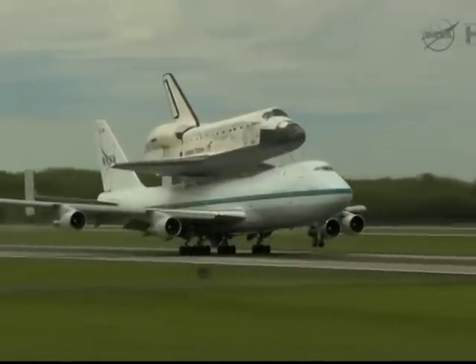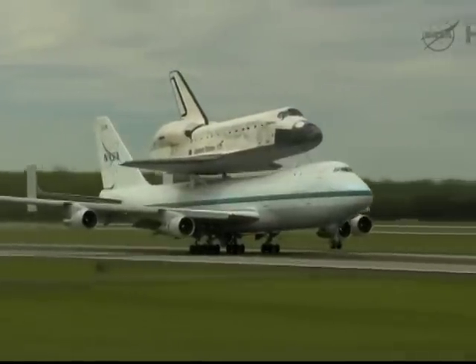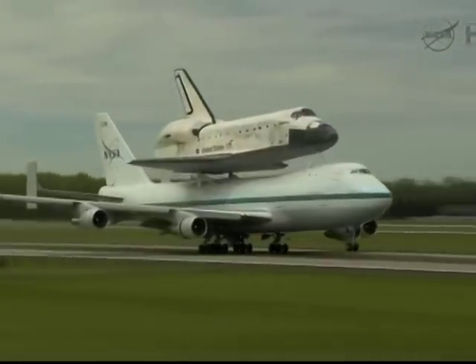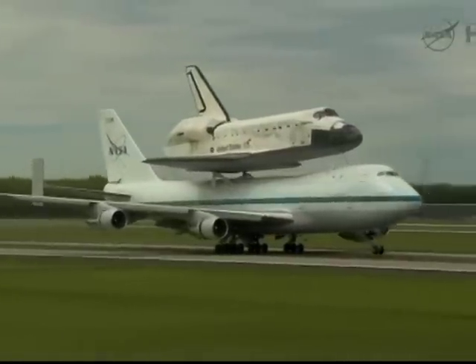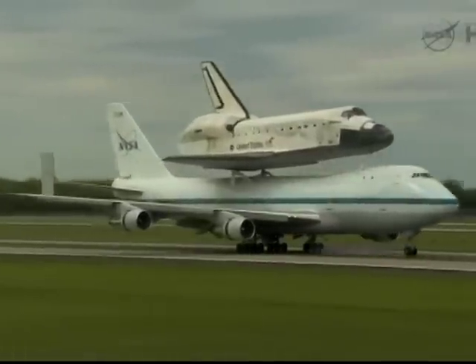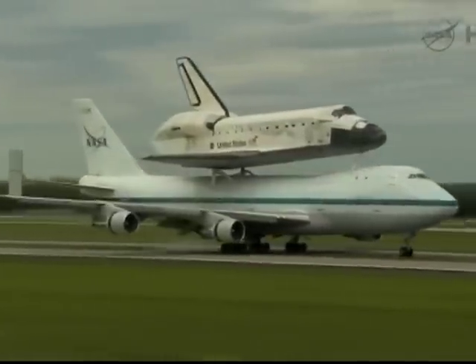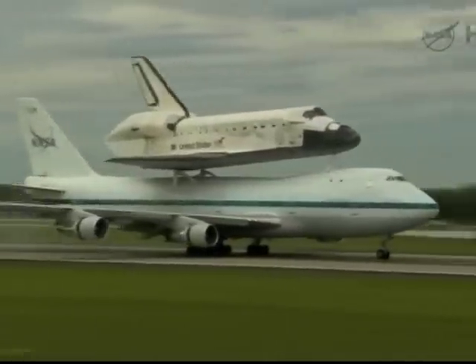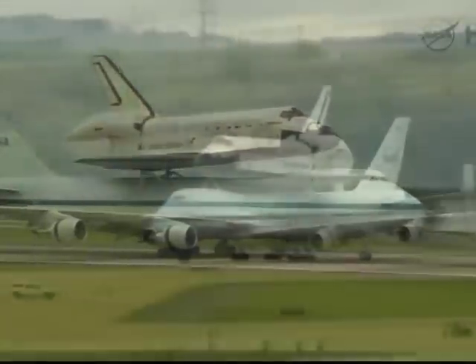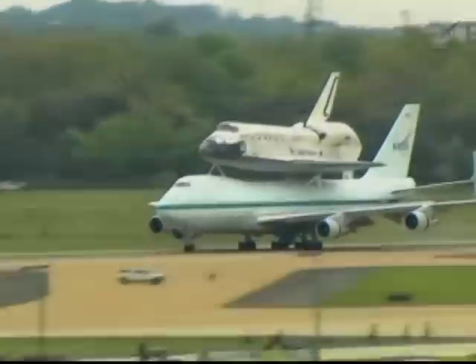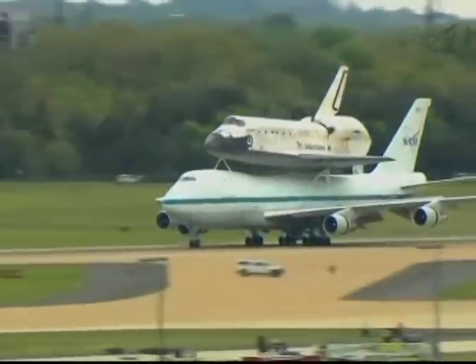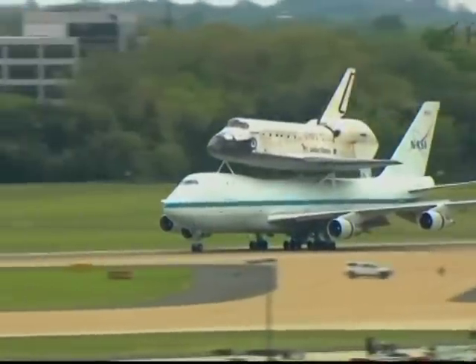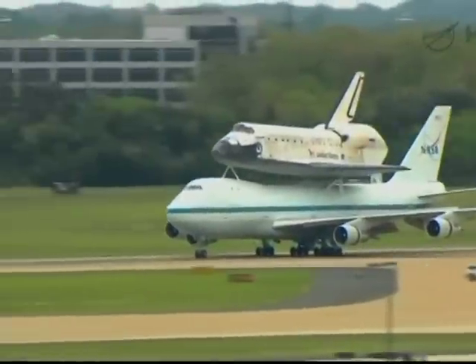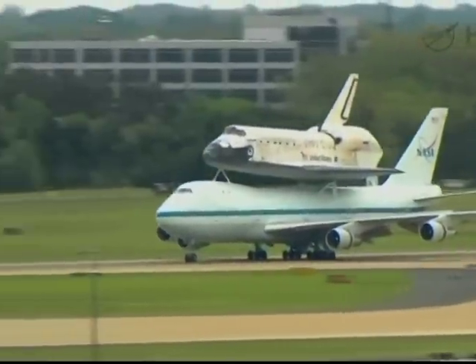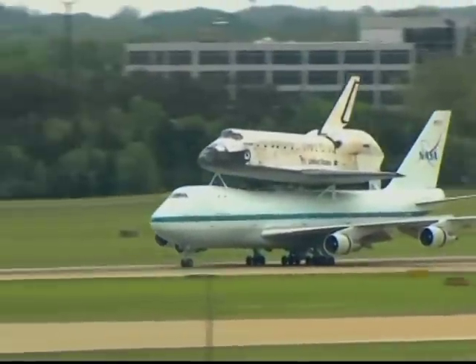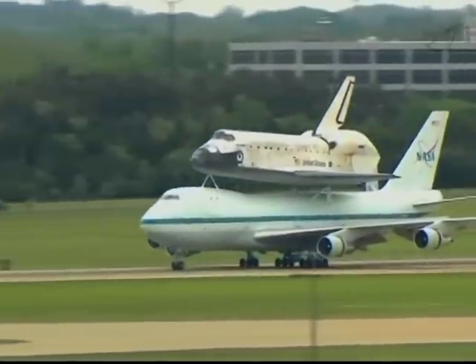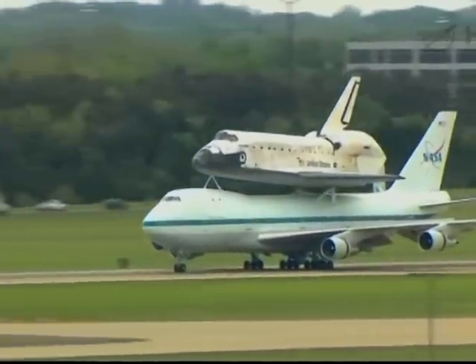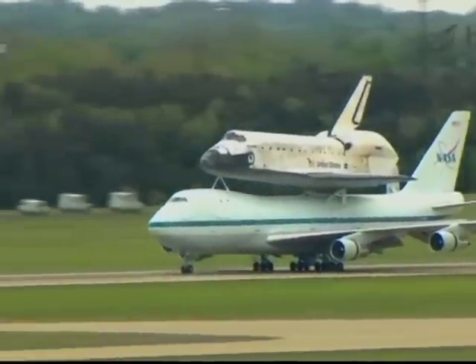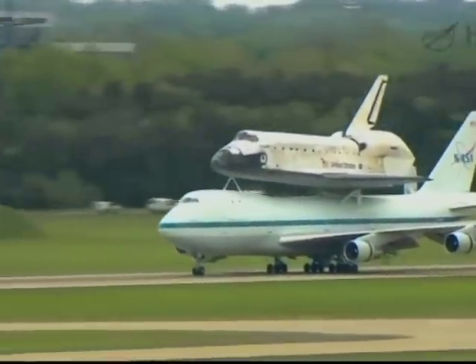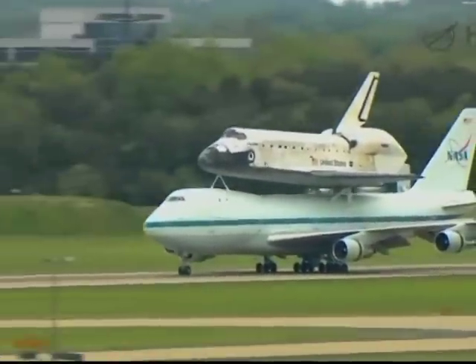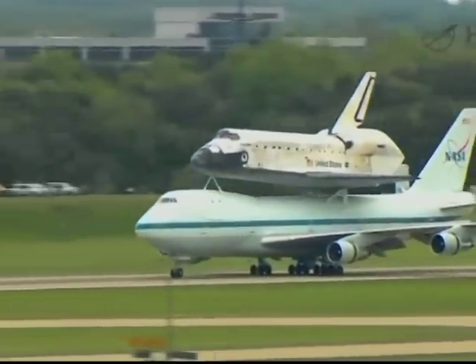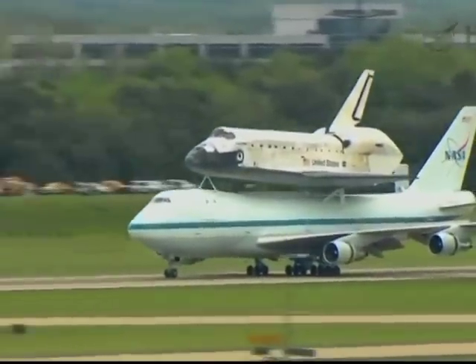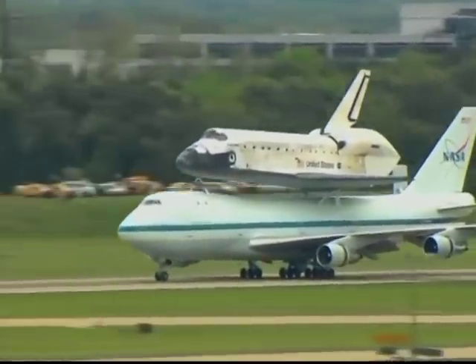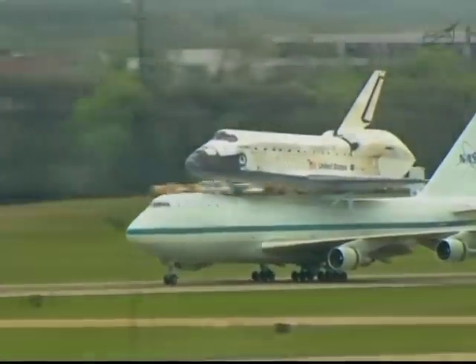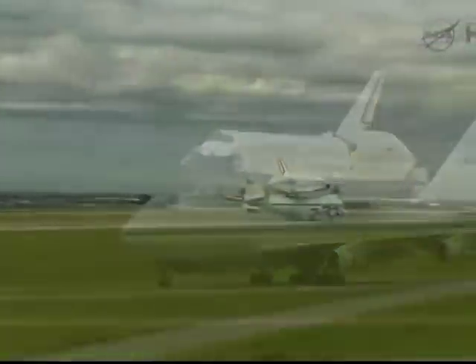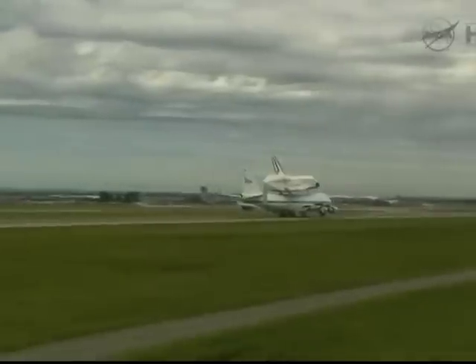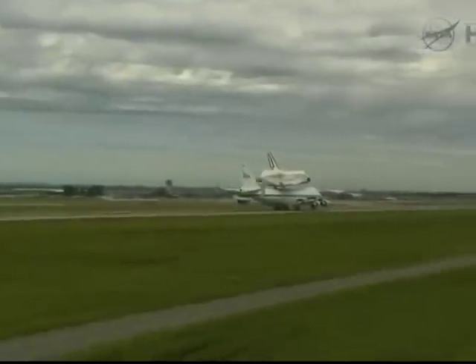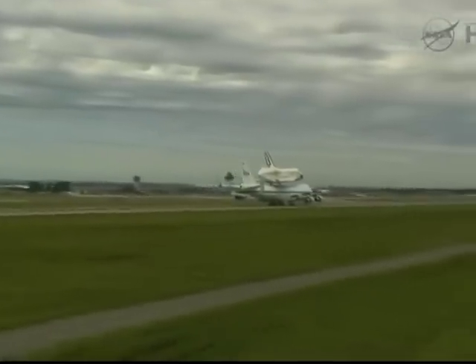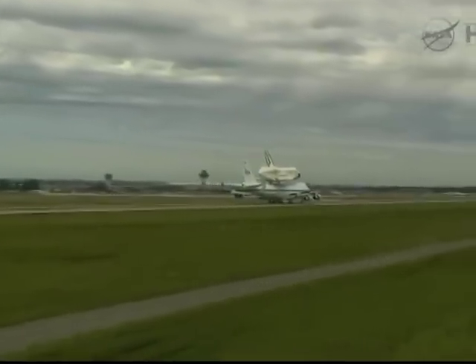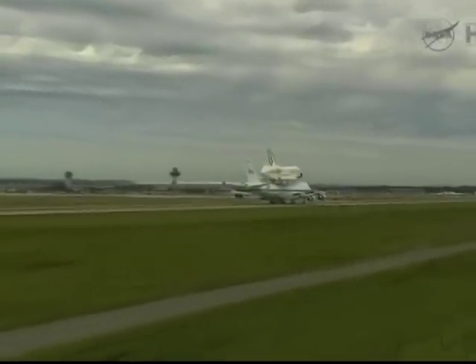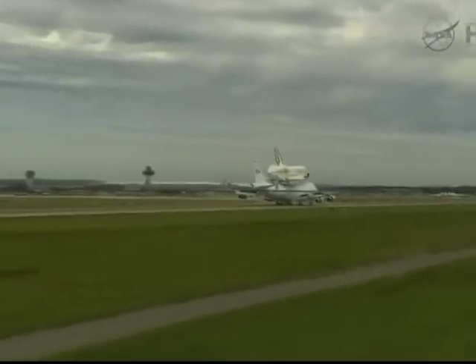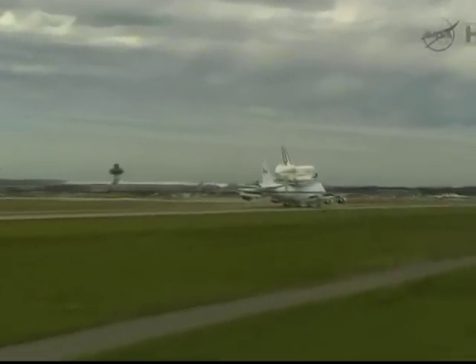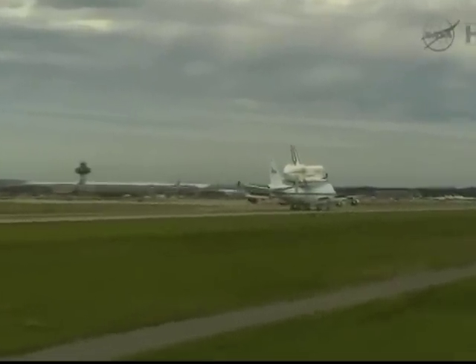November 5 Echo Tango, as soon as the T-38 and the 7-4 are clear, go ahead and cross the runway to clear room for the T-38 to enter downwind. Copy that. Air photo.